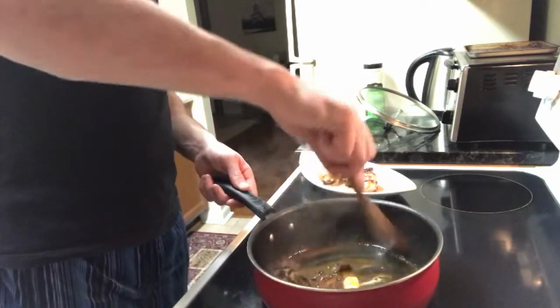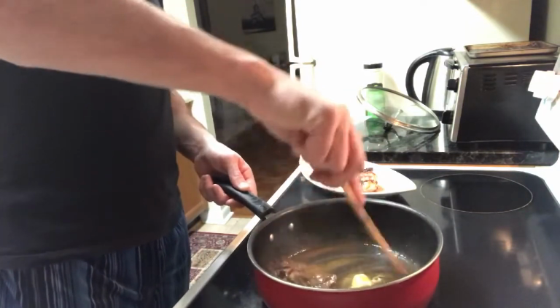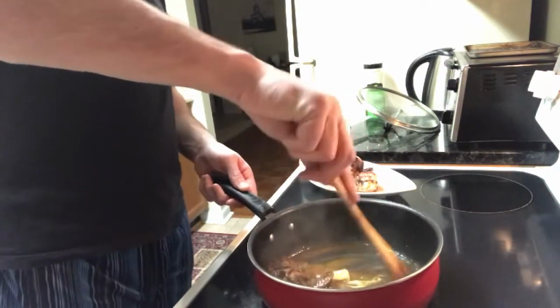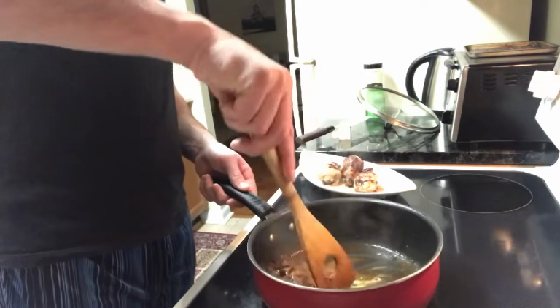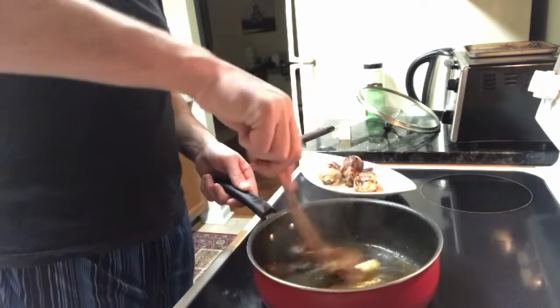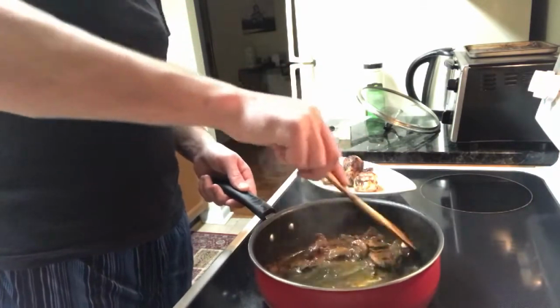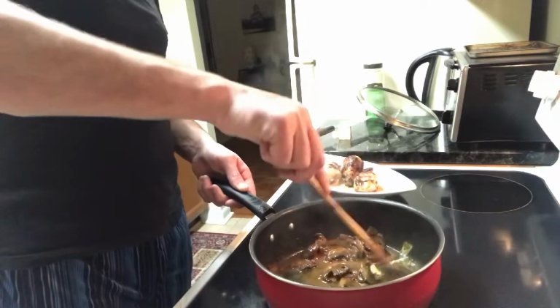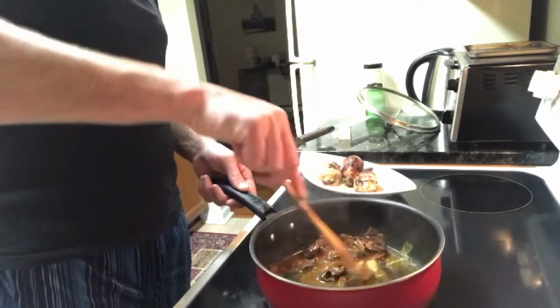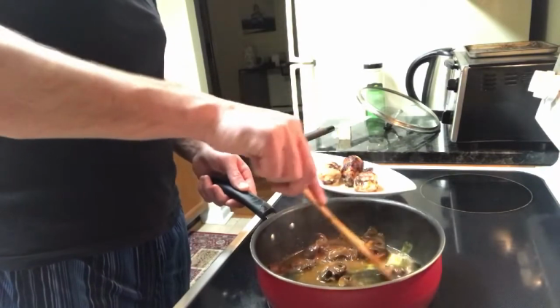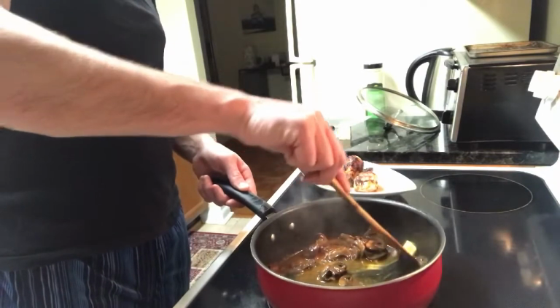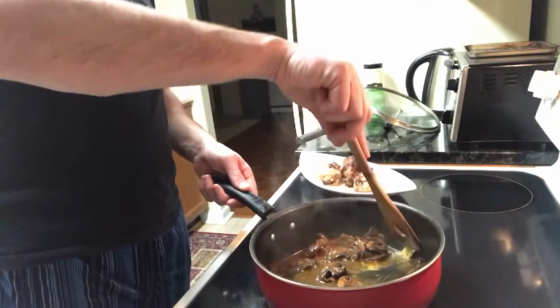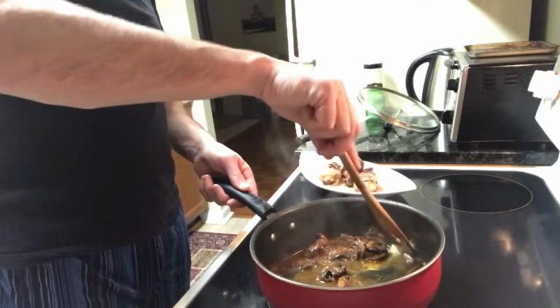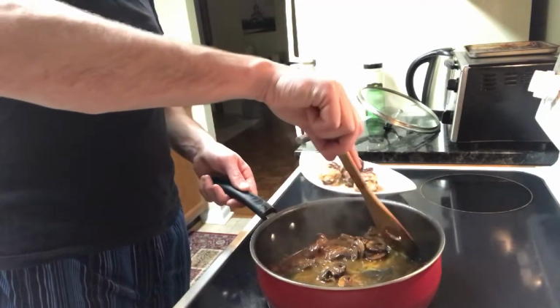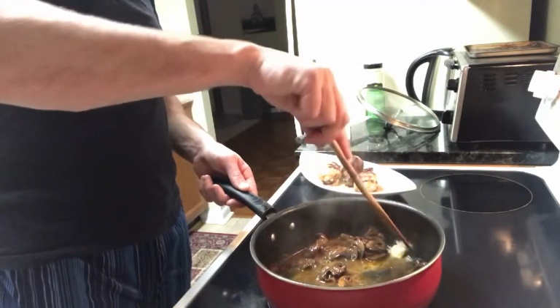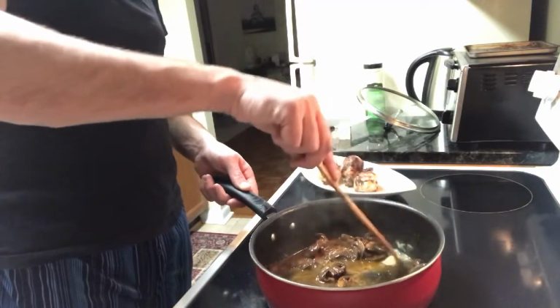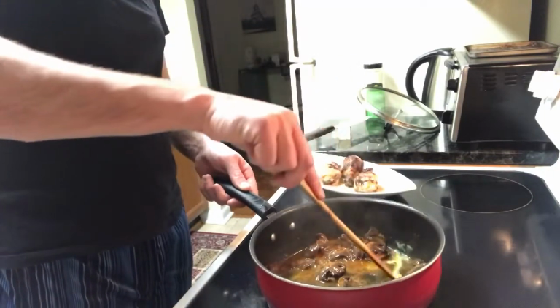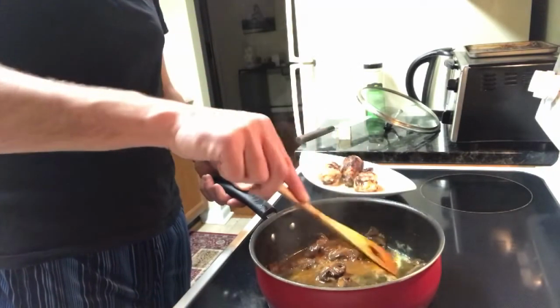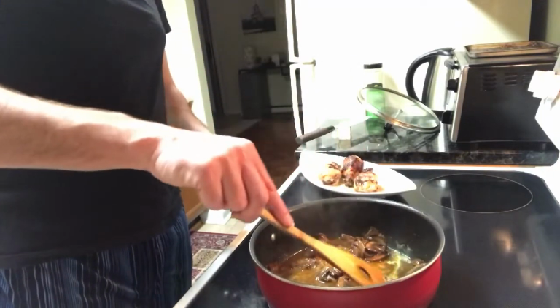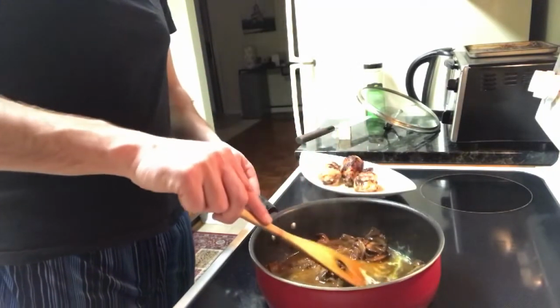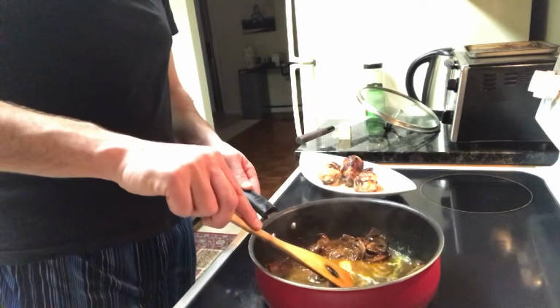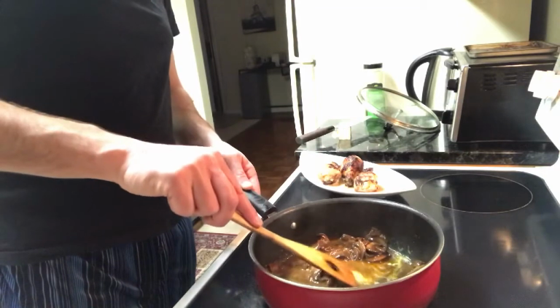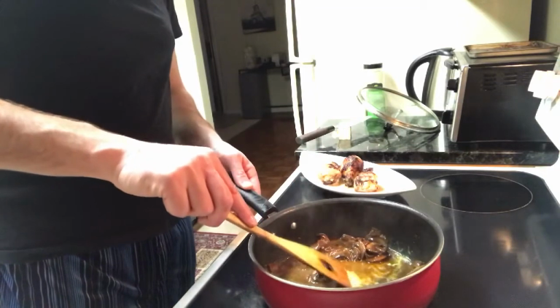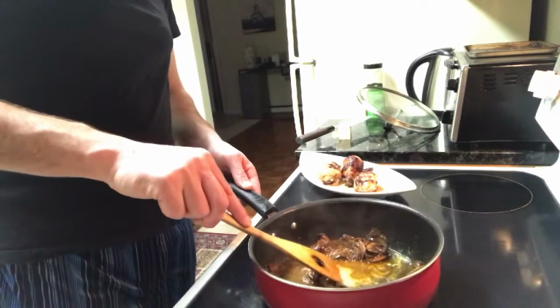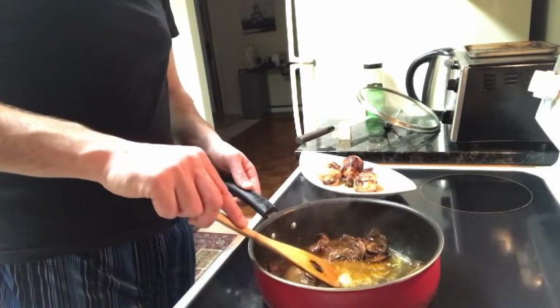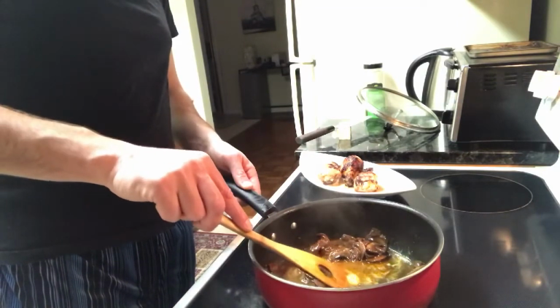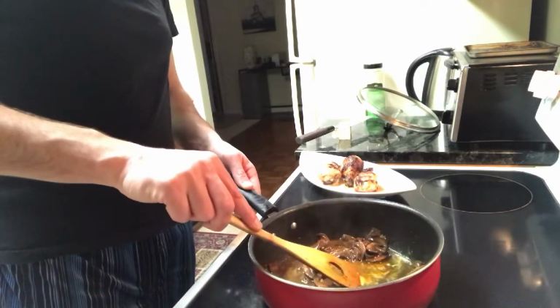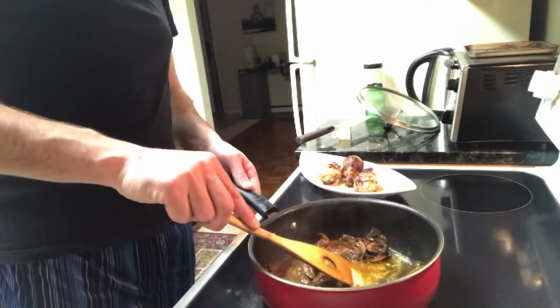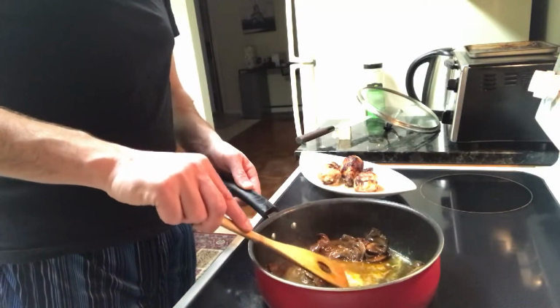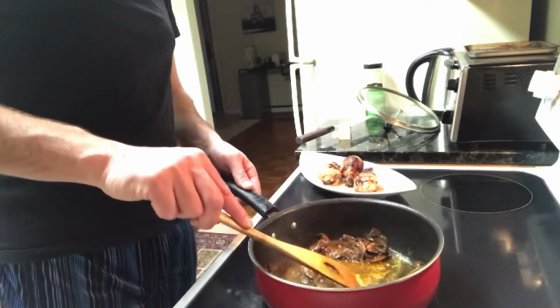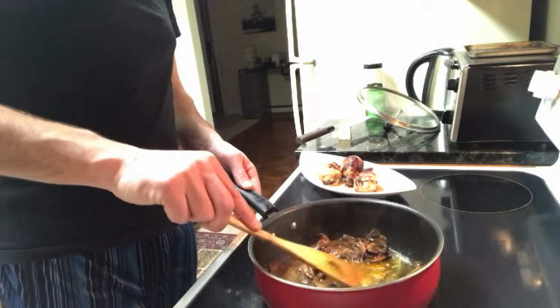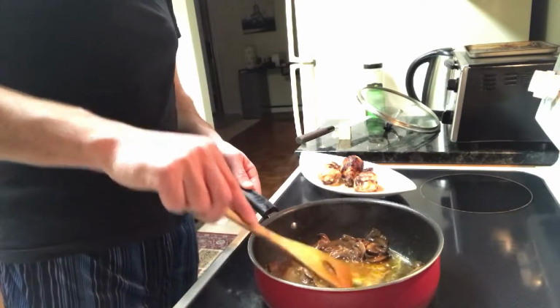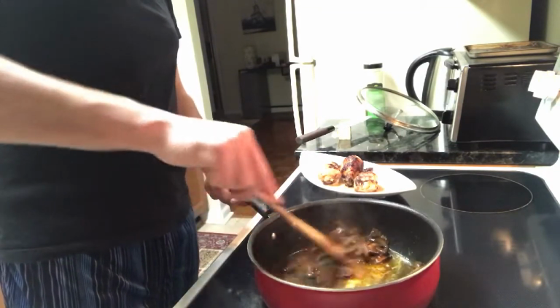We're pretty much done here. Just waiting for this butter to melt completely and that's it.